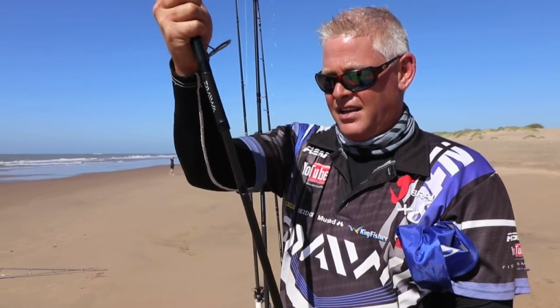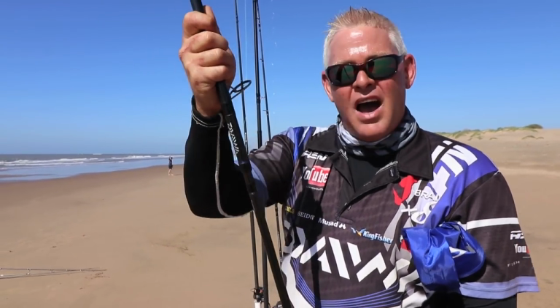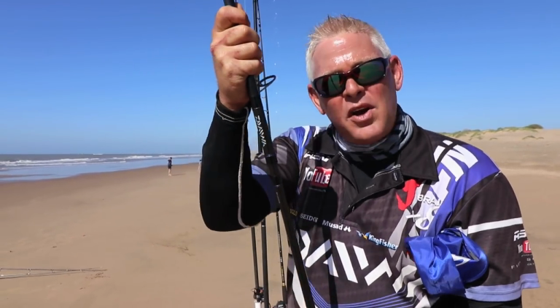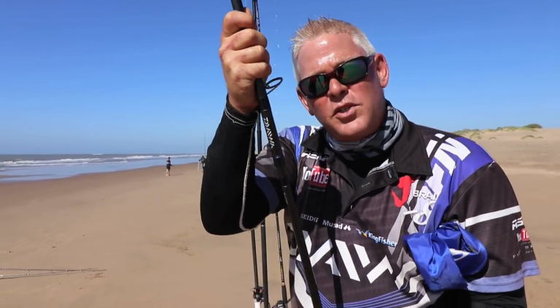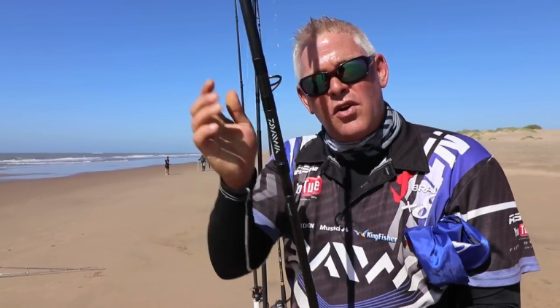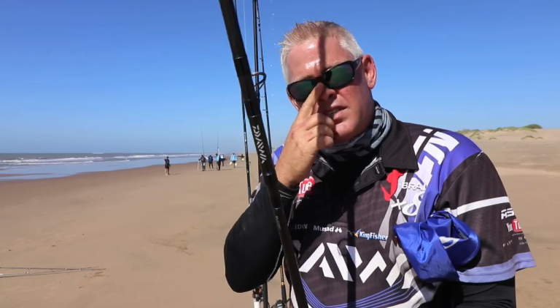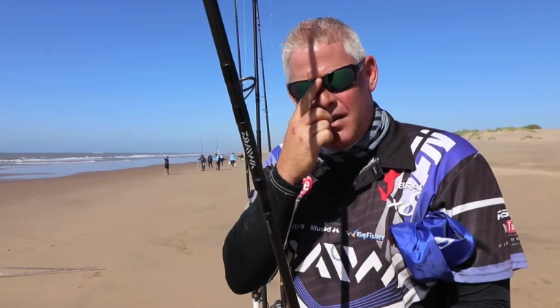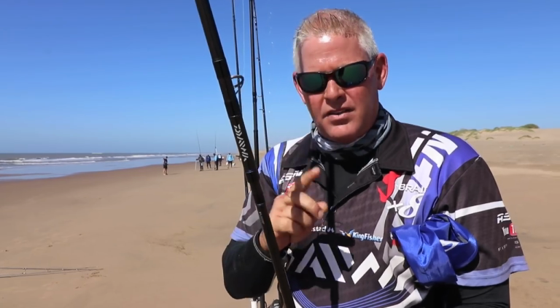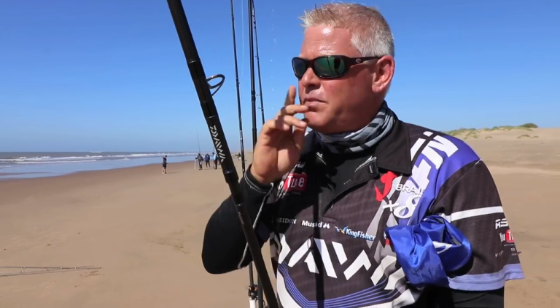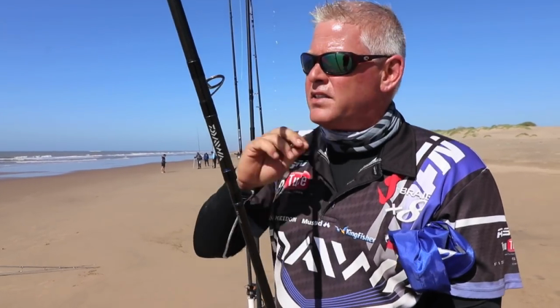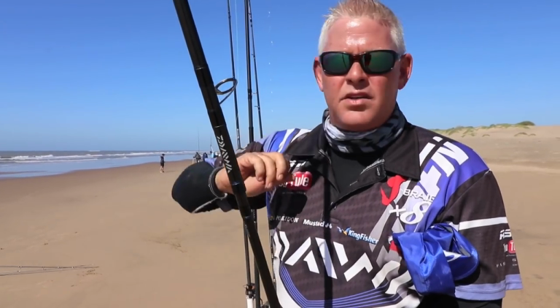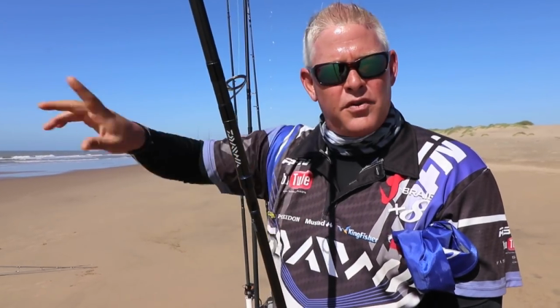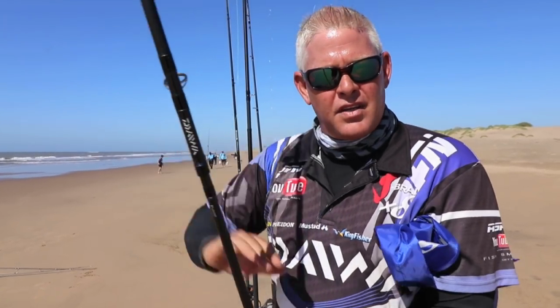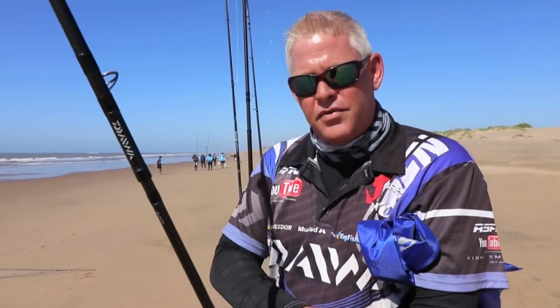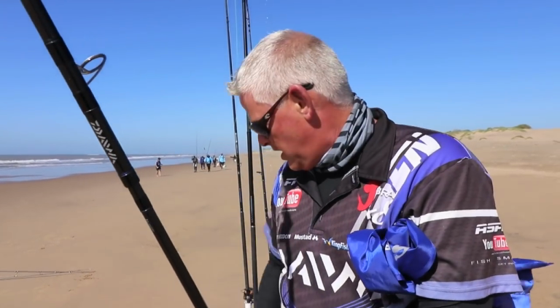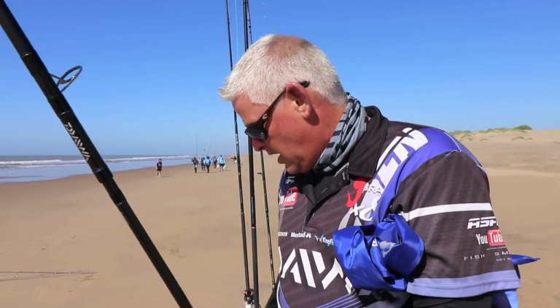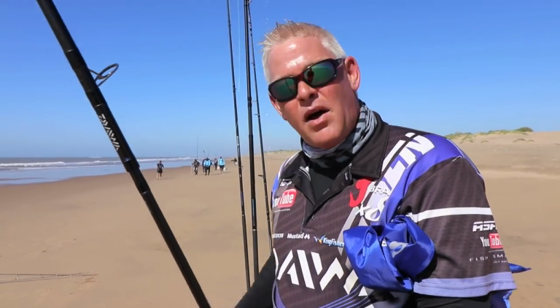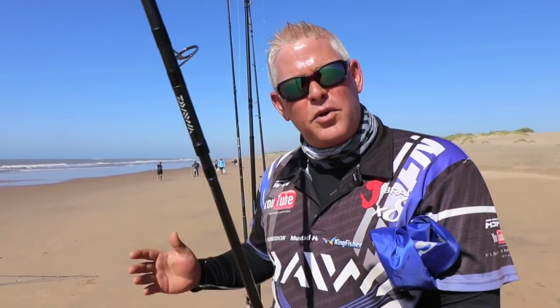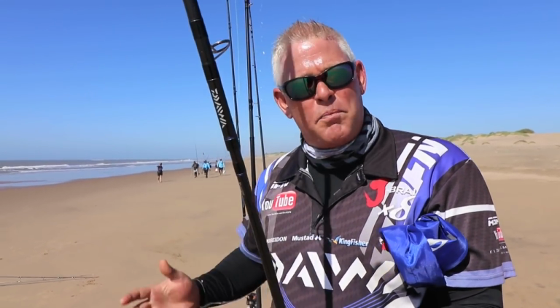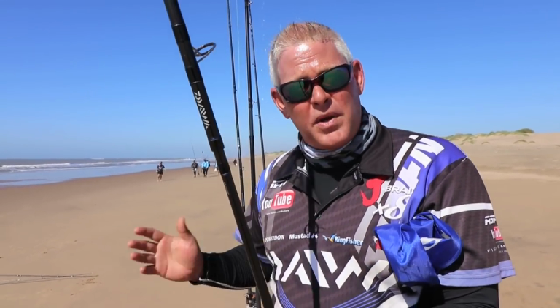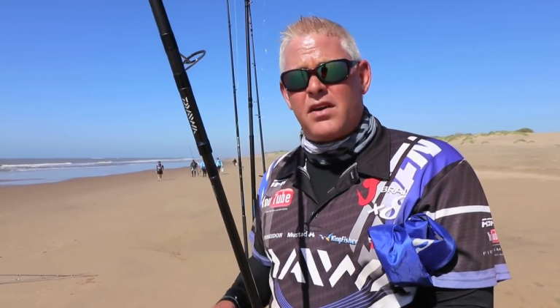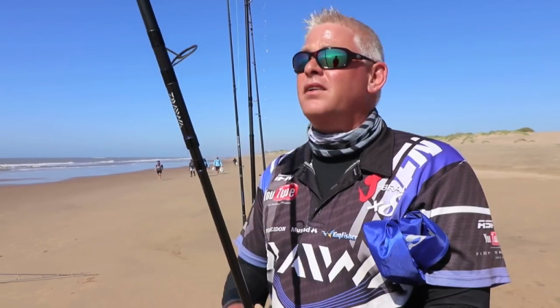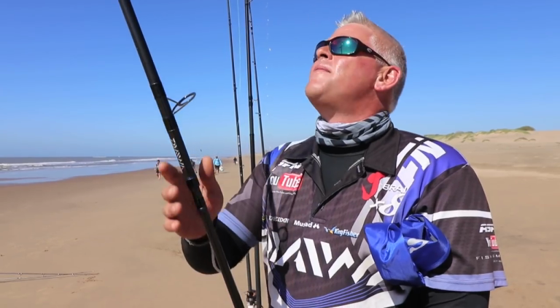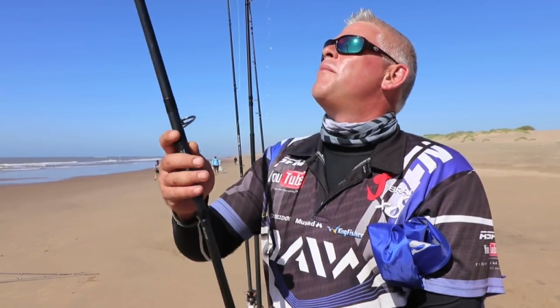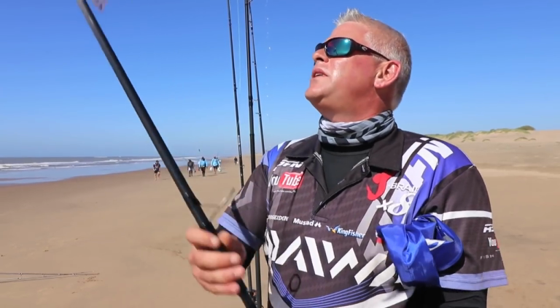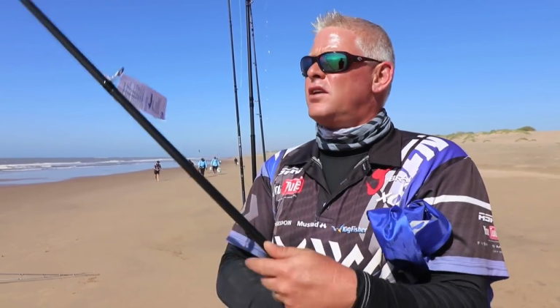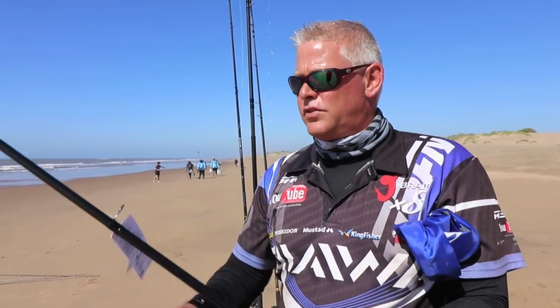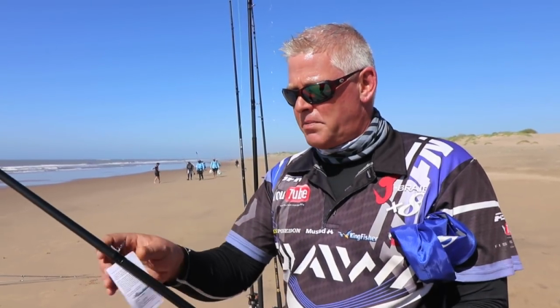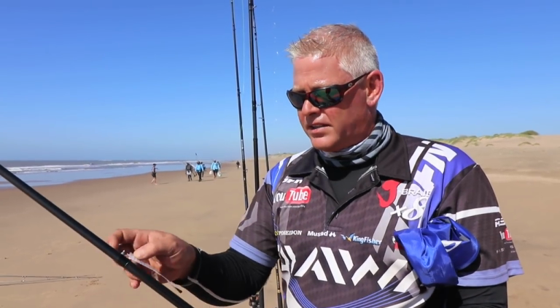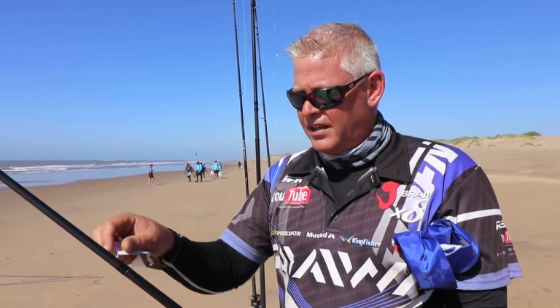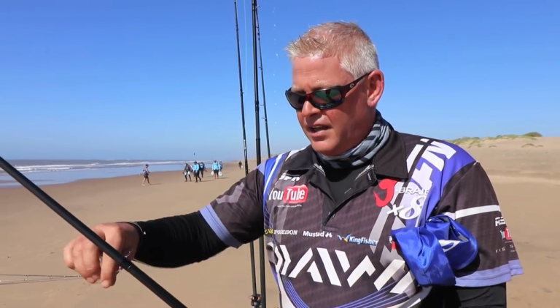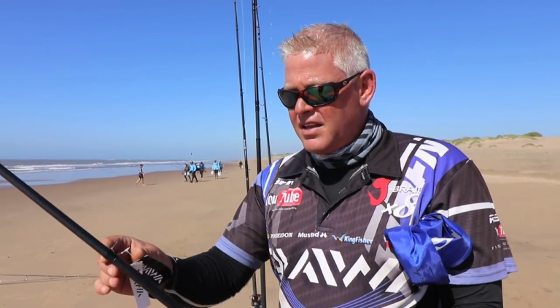I'm going to opt to start off with a slide bait. The reason being is just to get further than all of them. I want to put that big mackerel out and maybe stand a chance for something else.